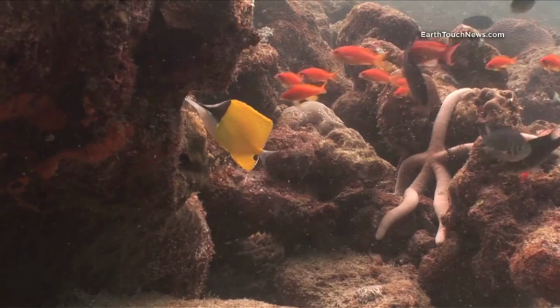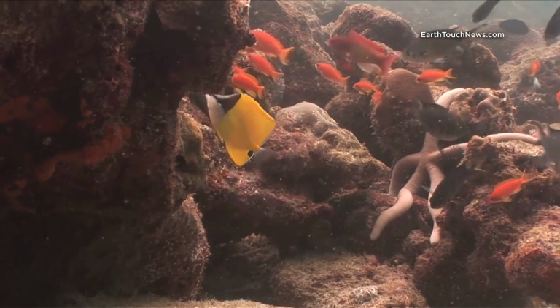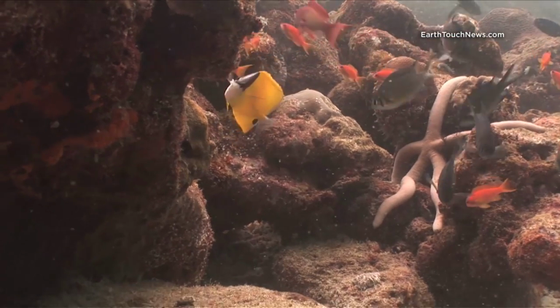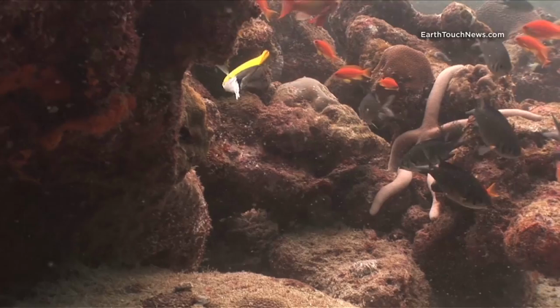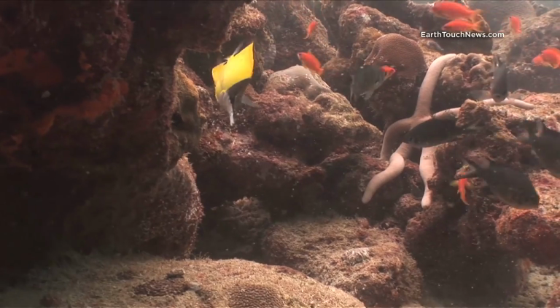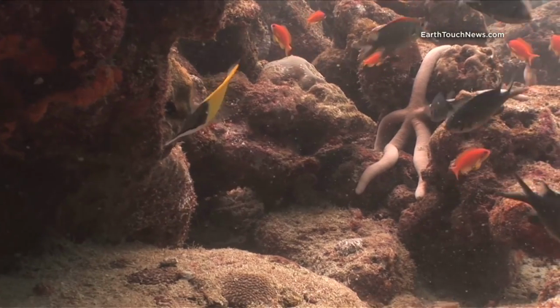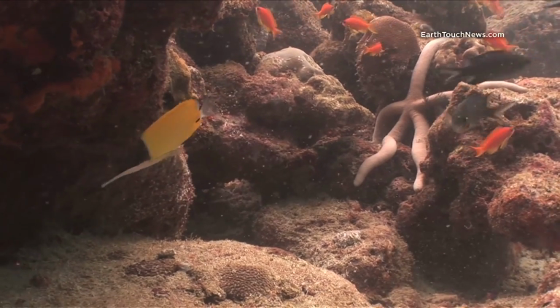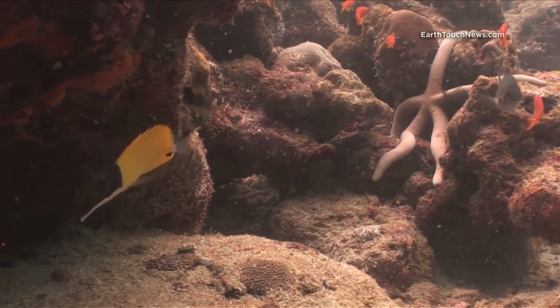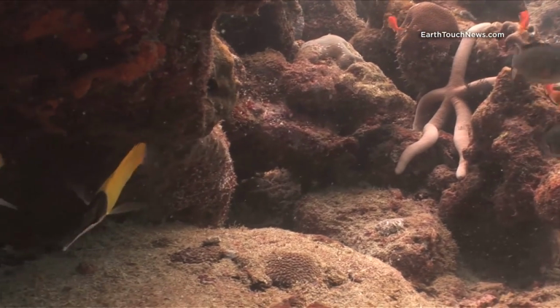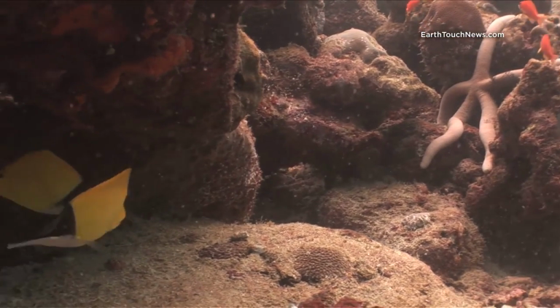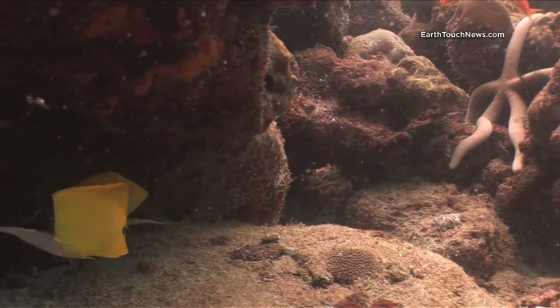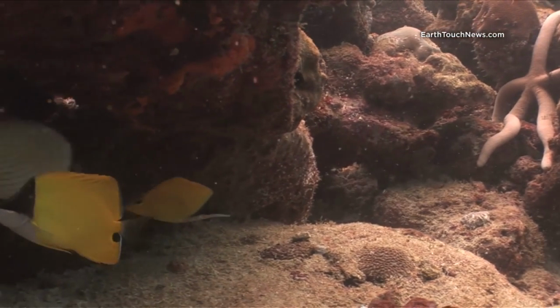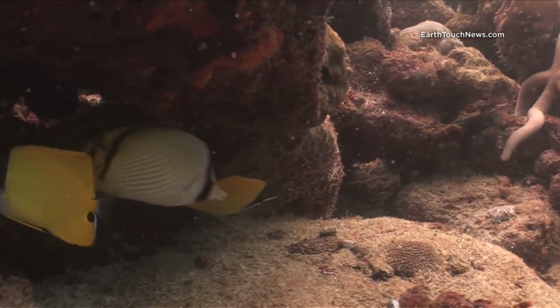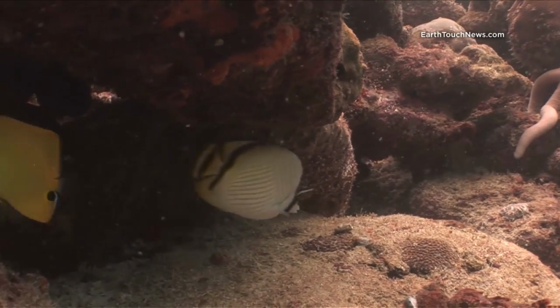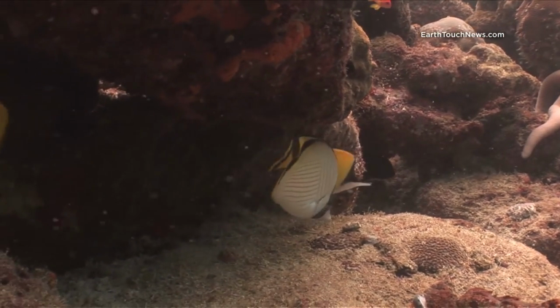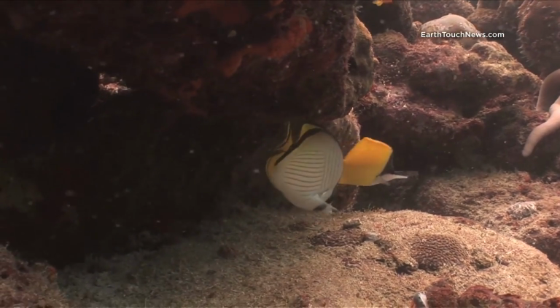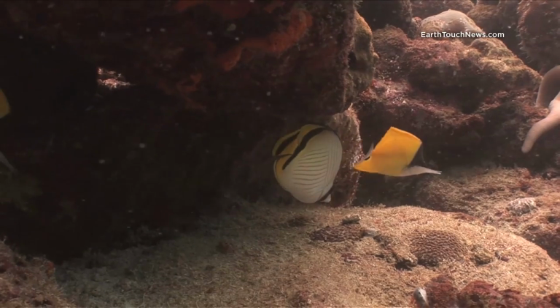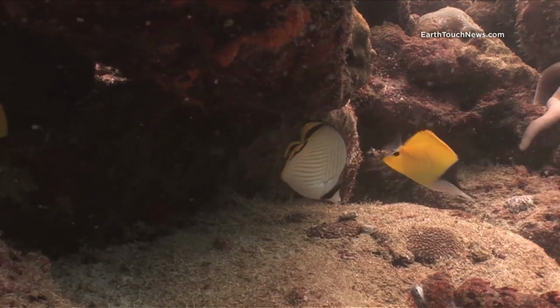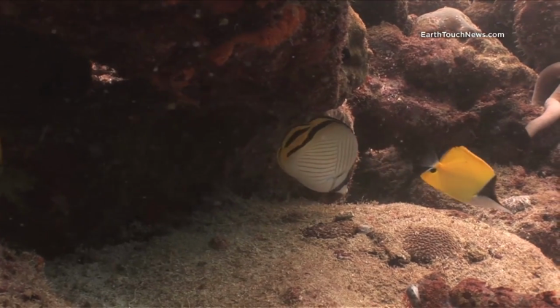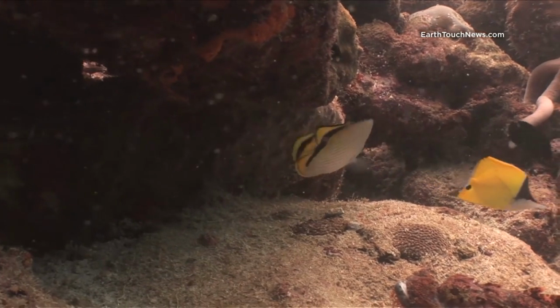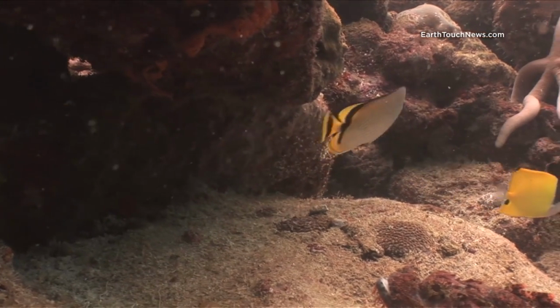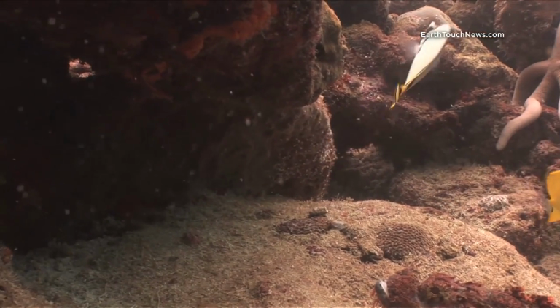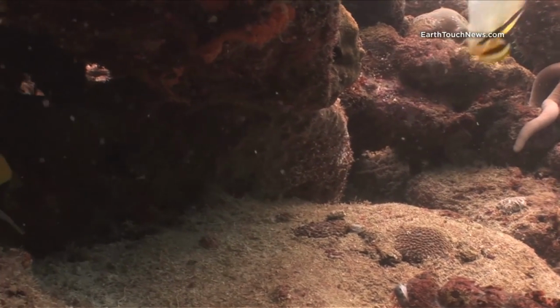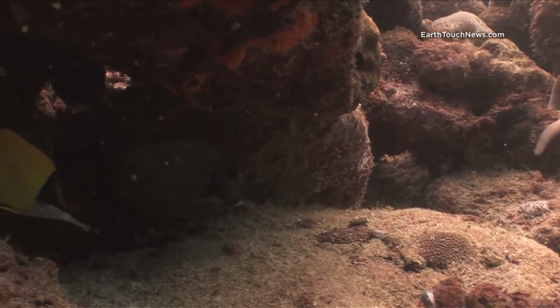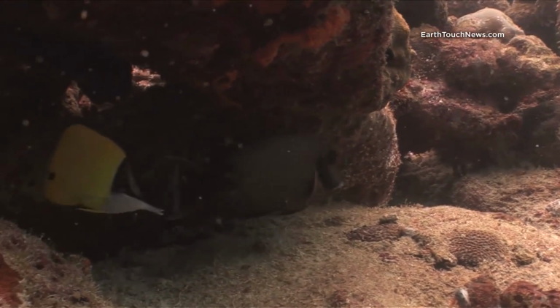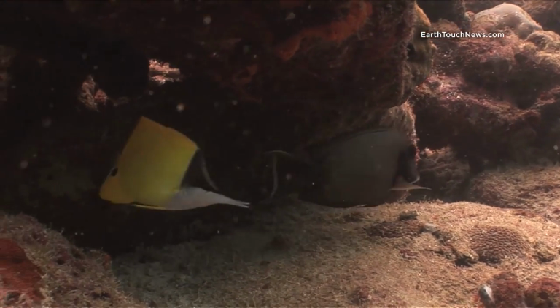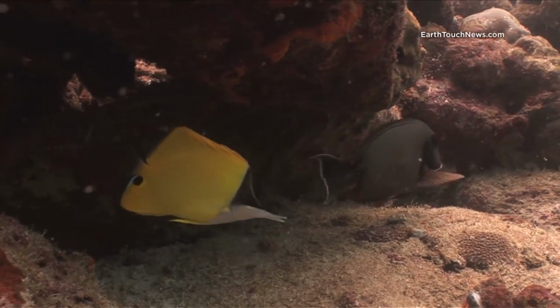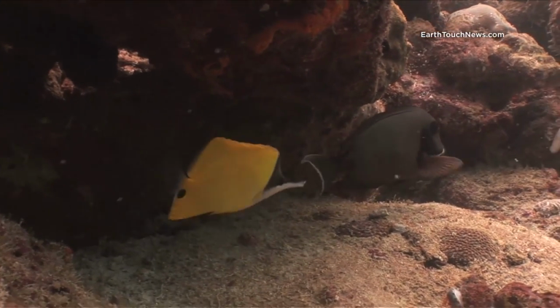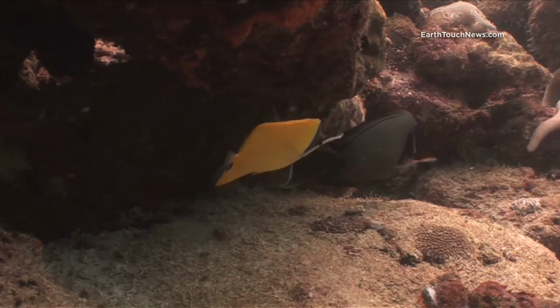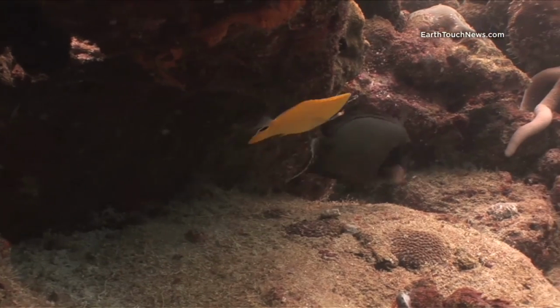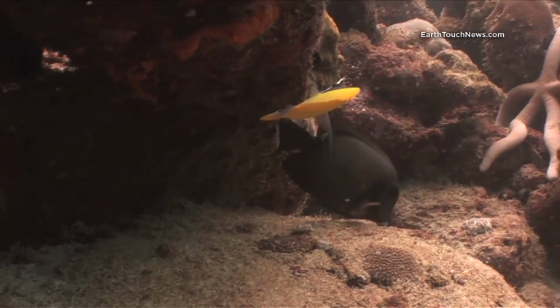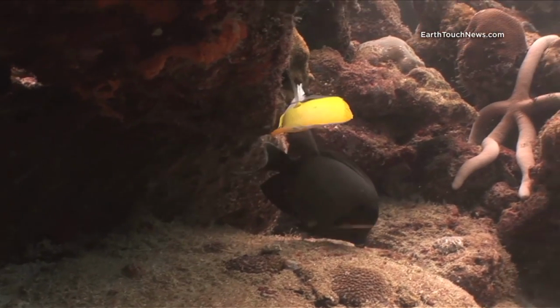This is a classic example of a butterflyfish — he's called a long-nosed butterflyfish. He's got a big false eye on his tail, which is very common with many species of butterflyfish.